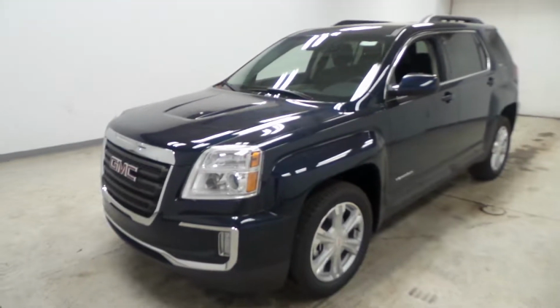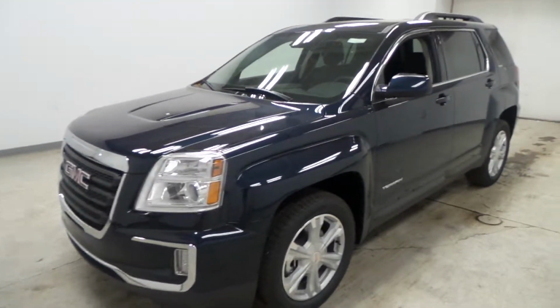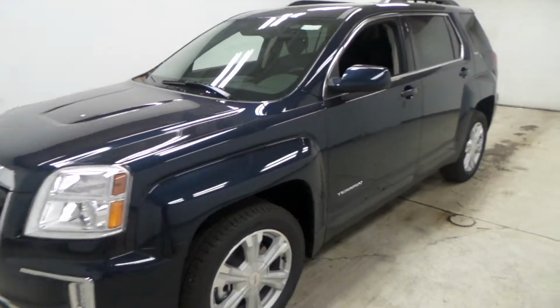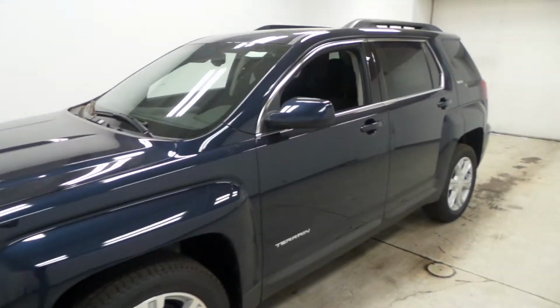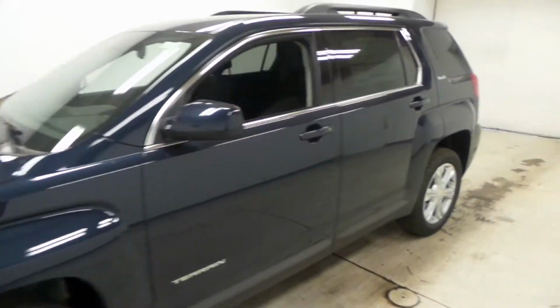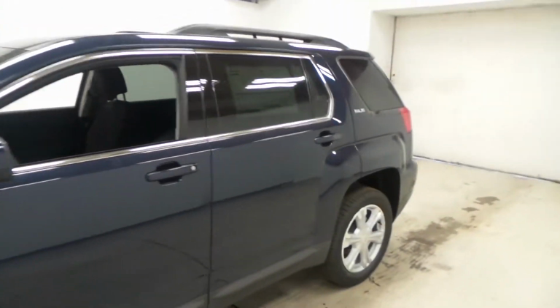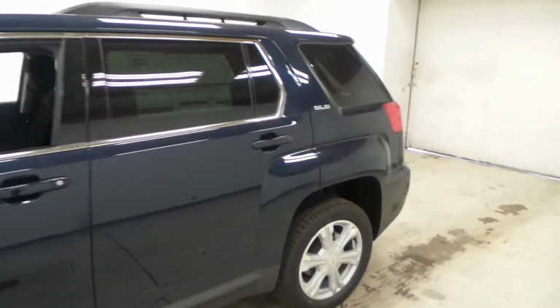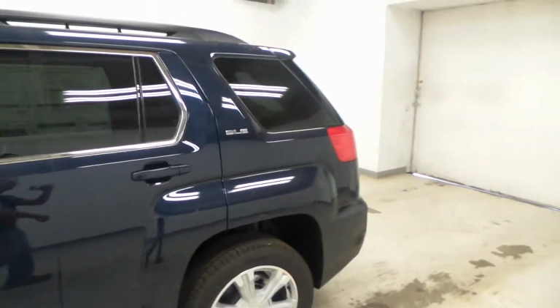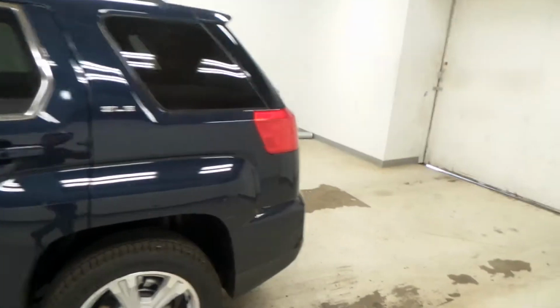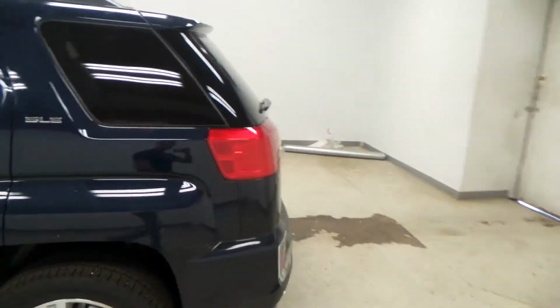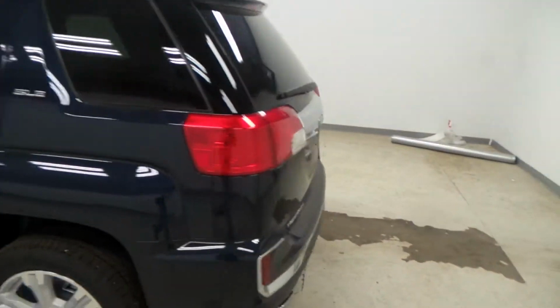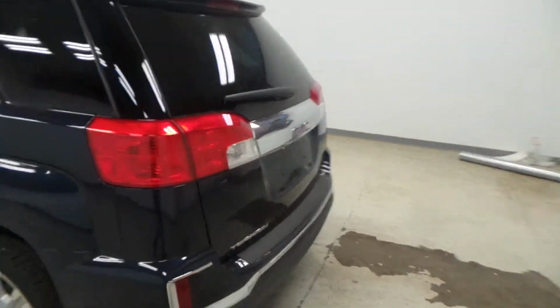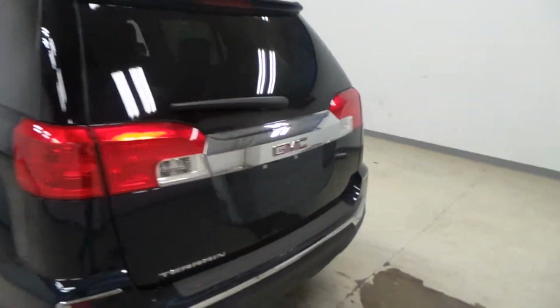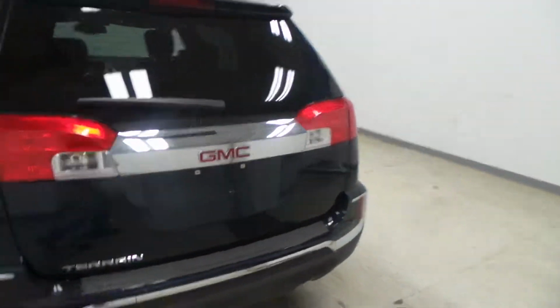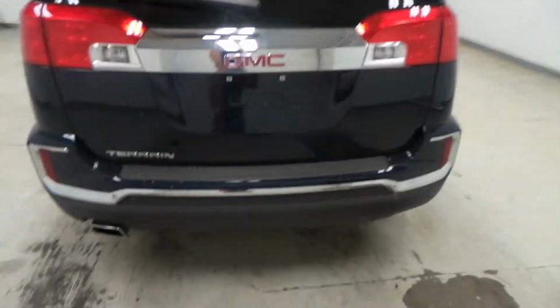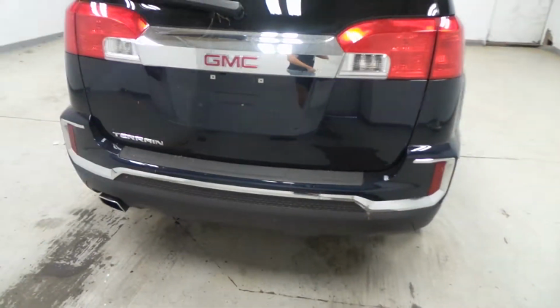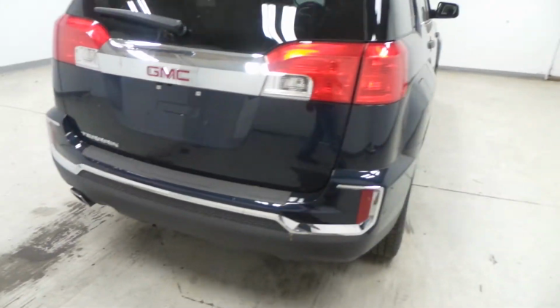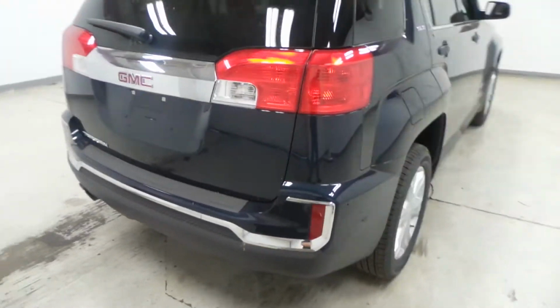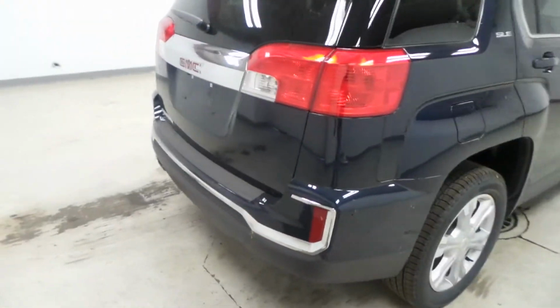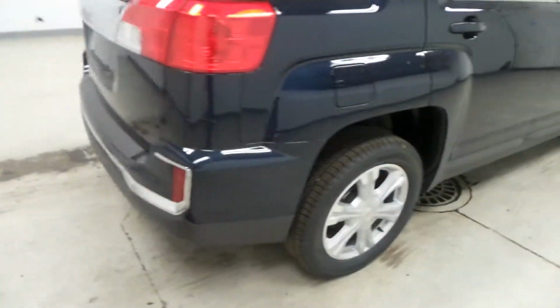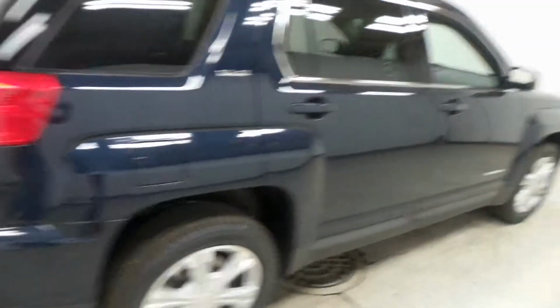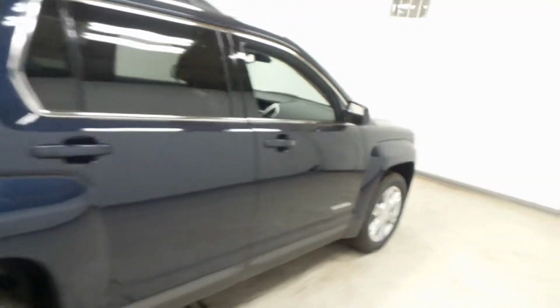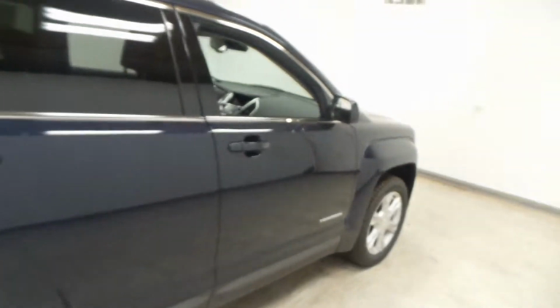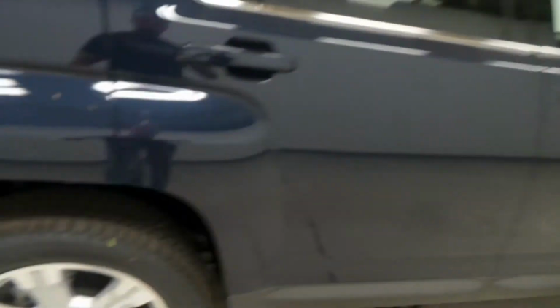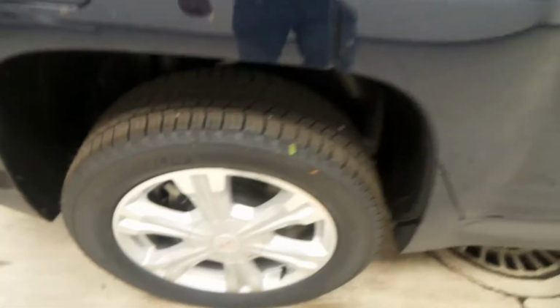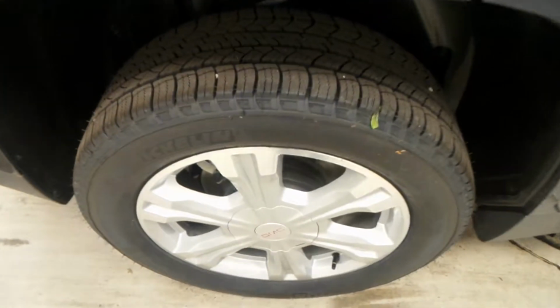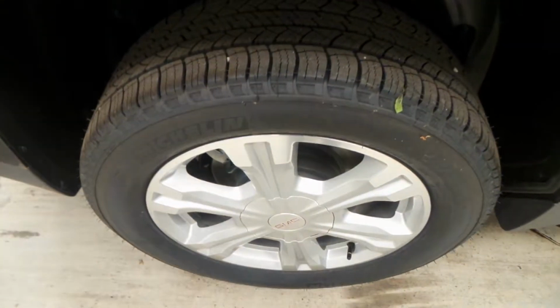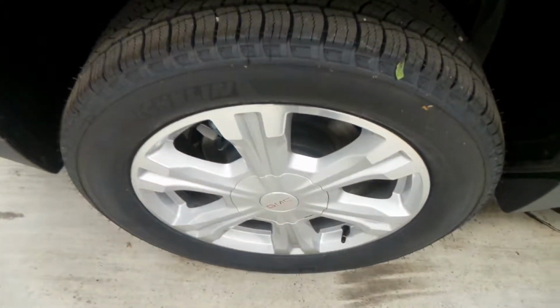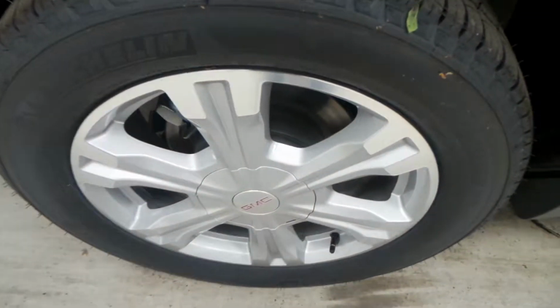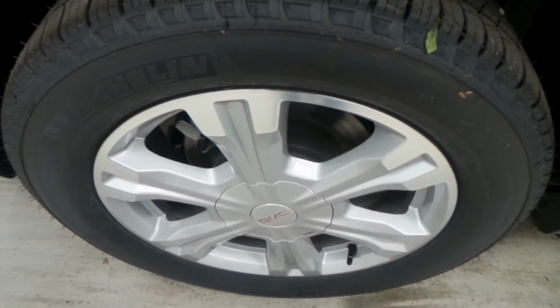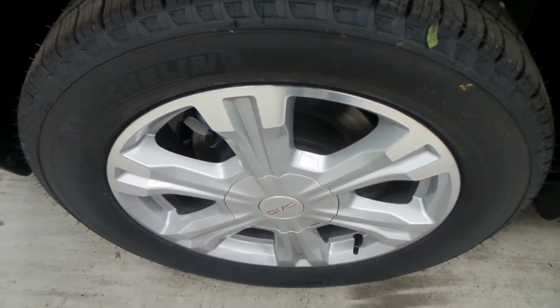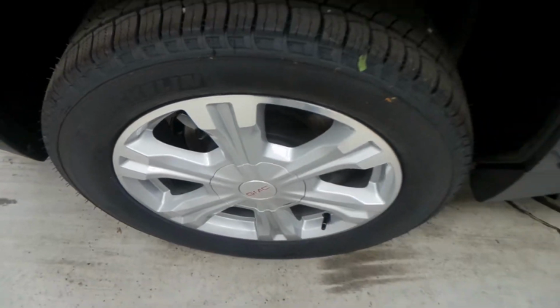Ladies and gentlemen, we have a 2017 GMC Terrain SLE. Nice stainless steel exhaust tip, new redesigned bumper, blue exterior, Michelin tire with an 18-inch alloy wheel.